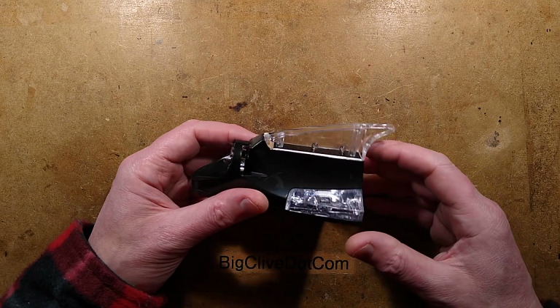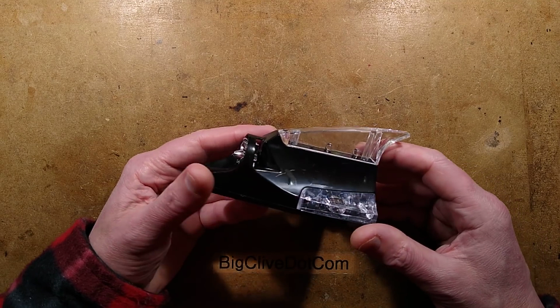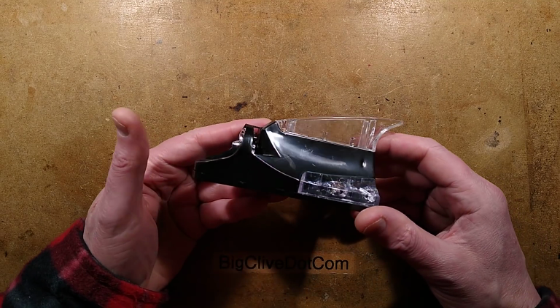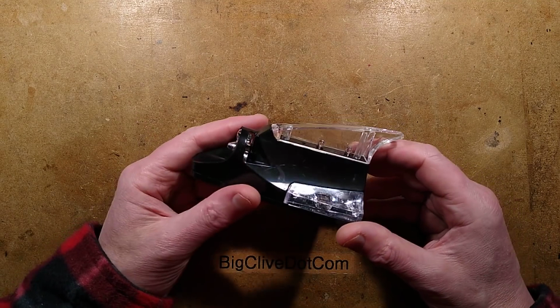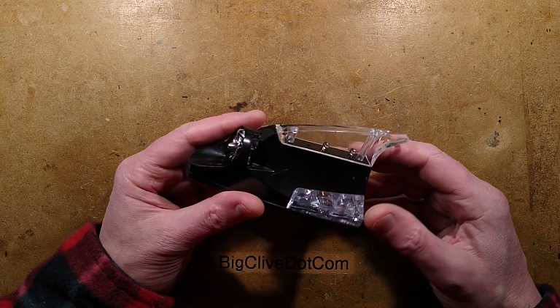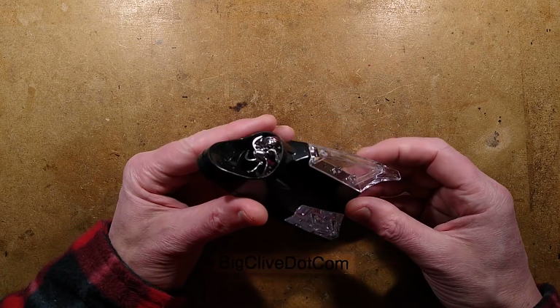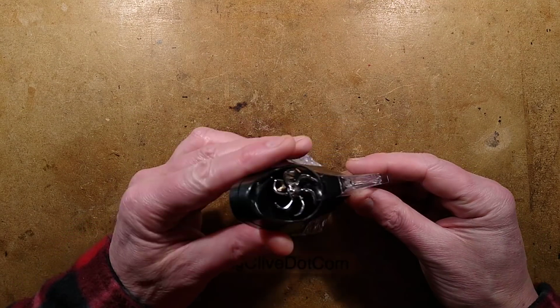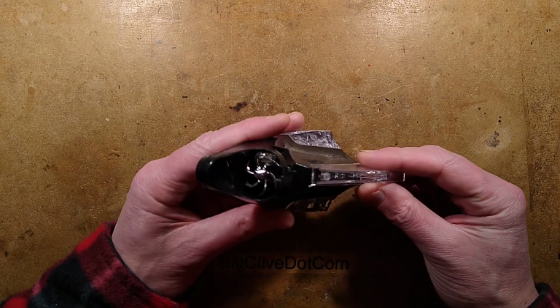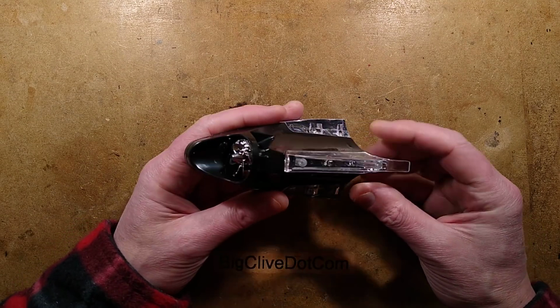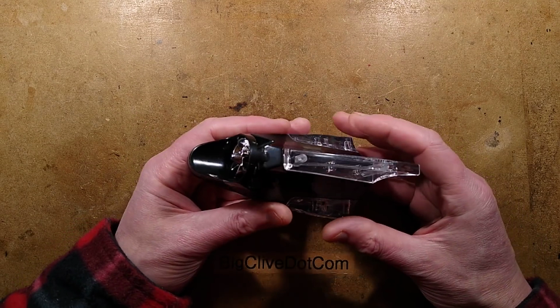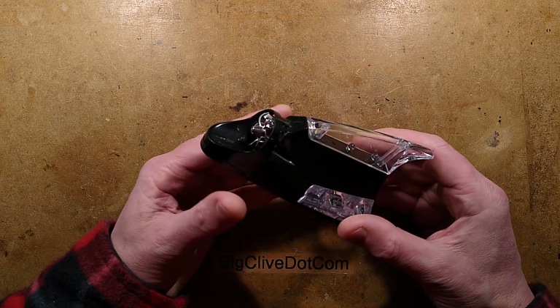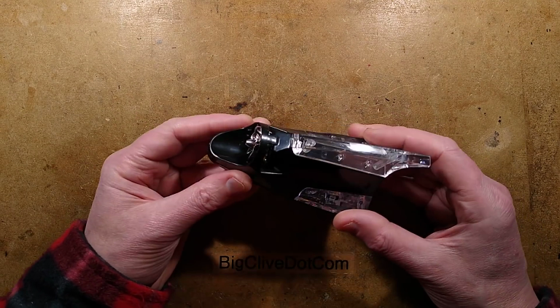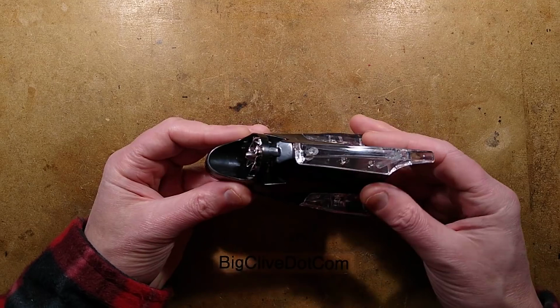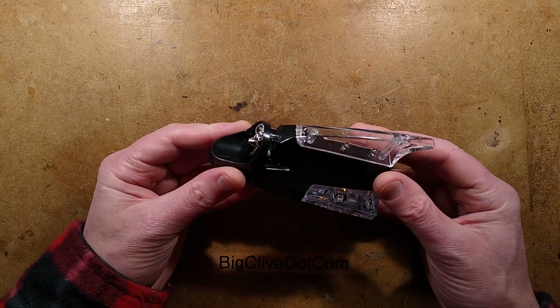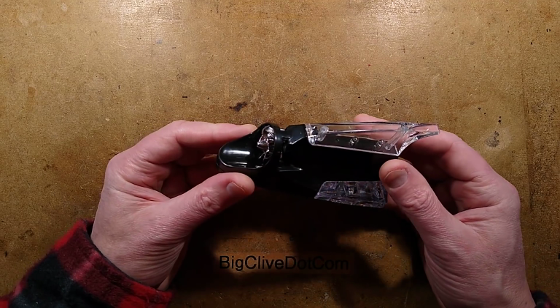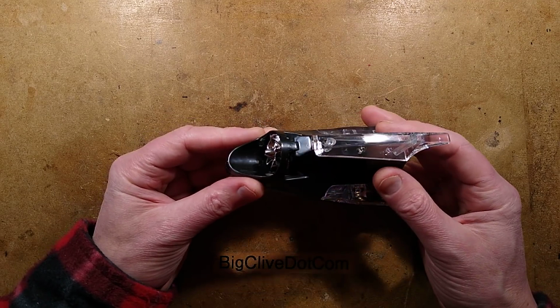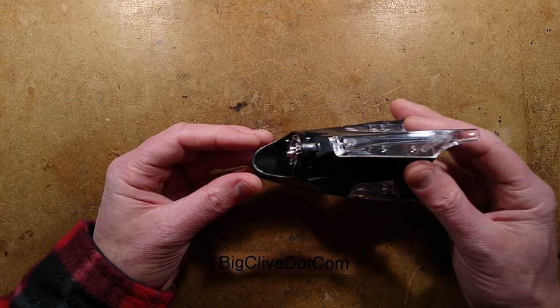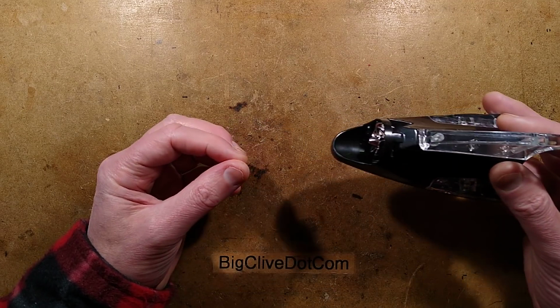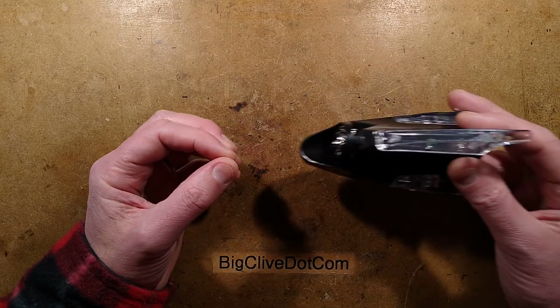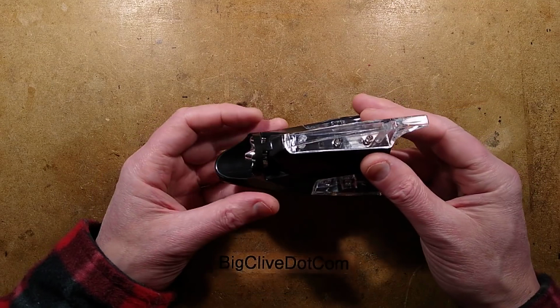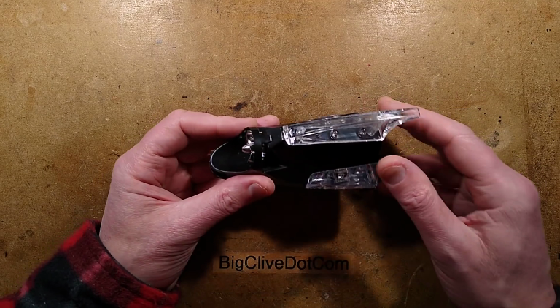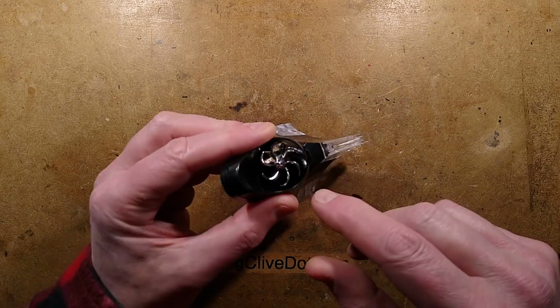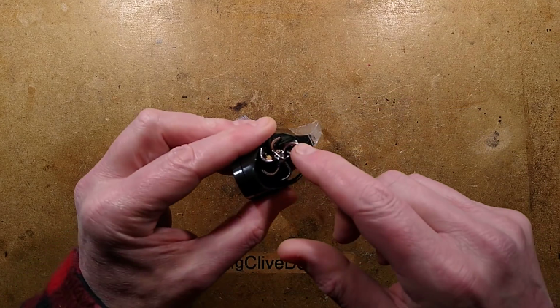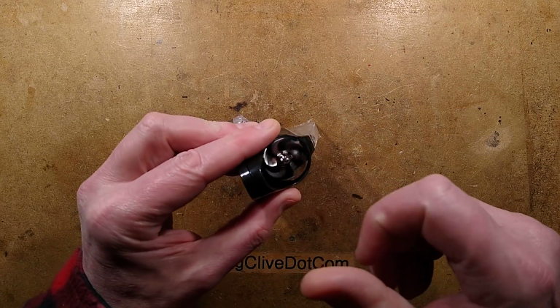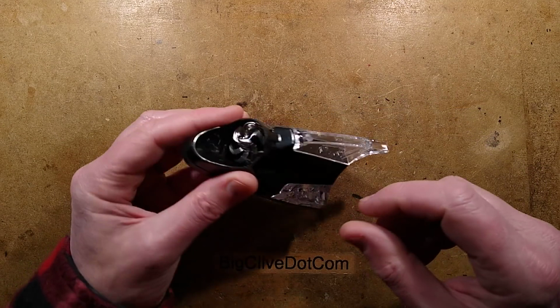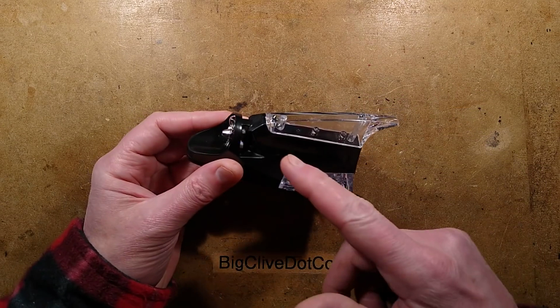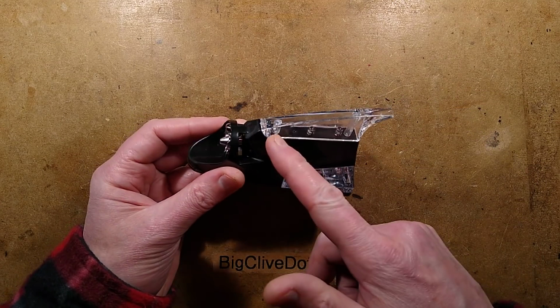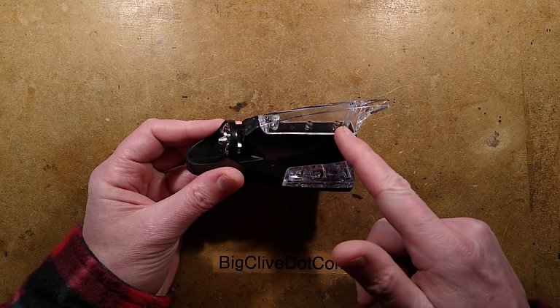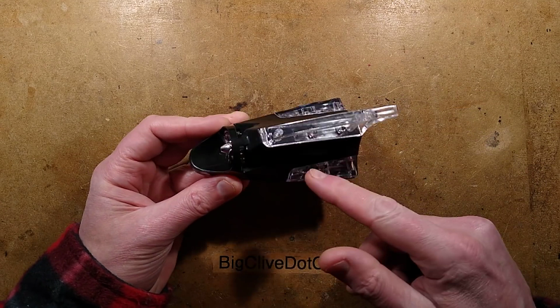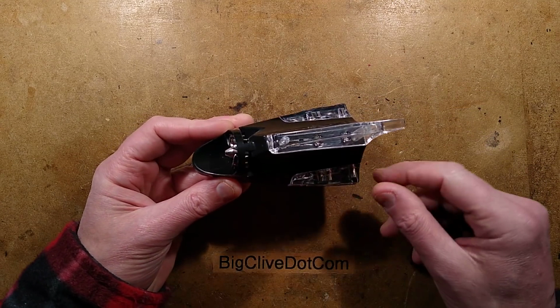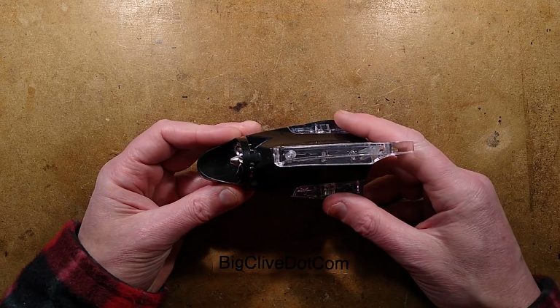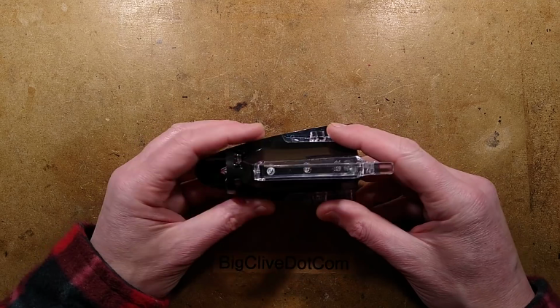A wind-powered shark light from eBay. This is a light that you stick on the top of your vehicle, and as you drive along it is wind-powered and it makes the LEDs light up inside.